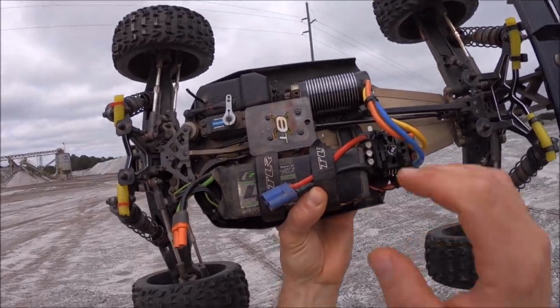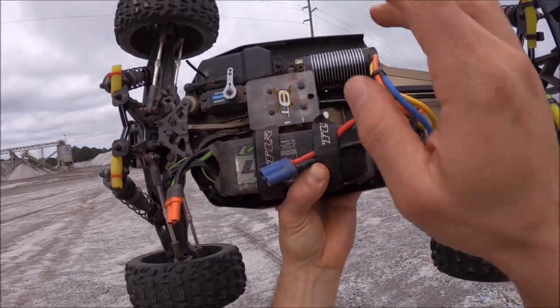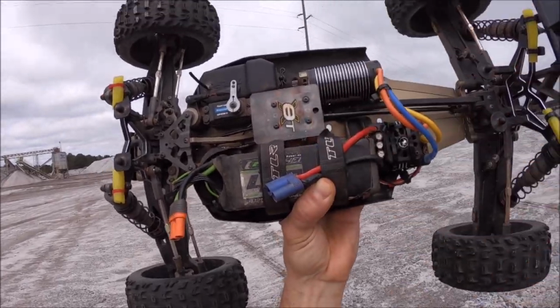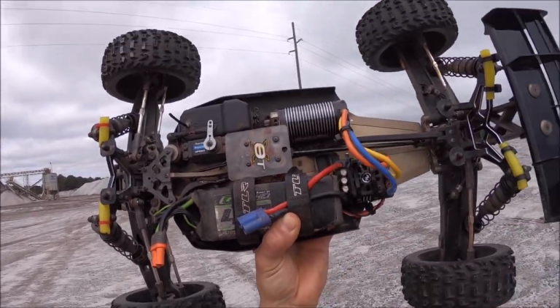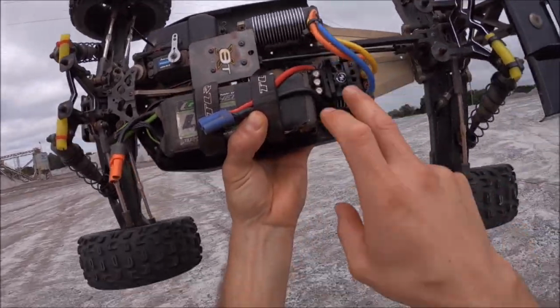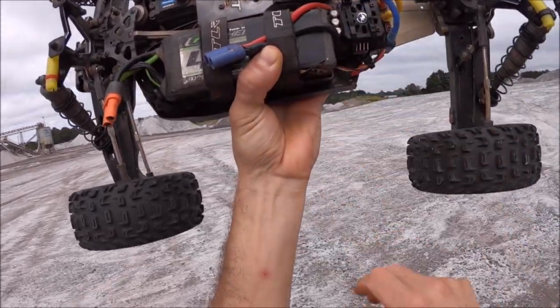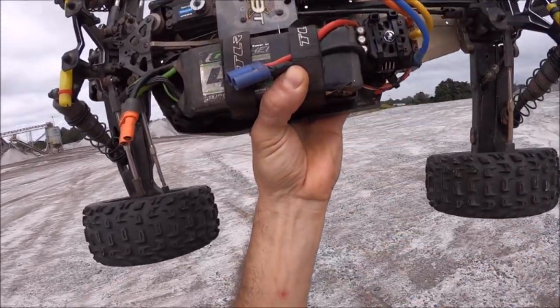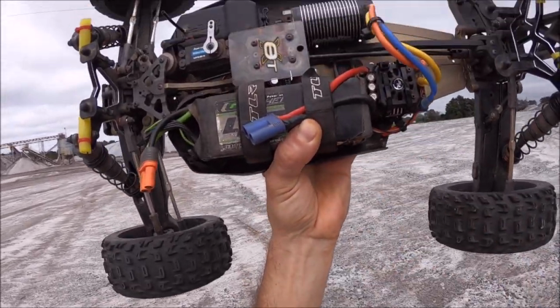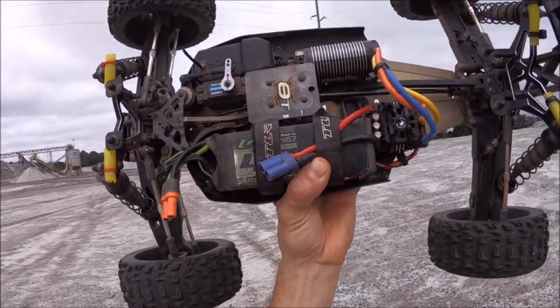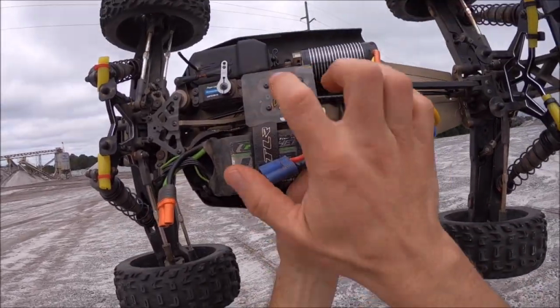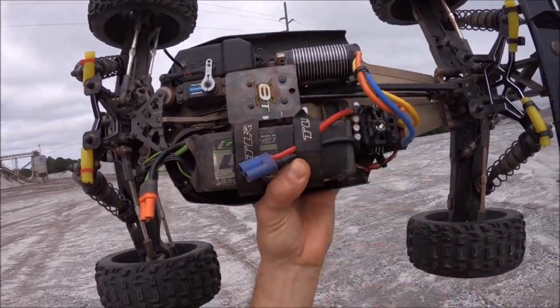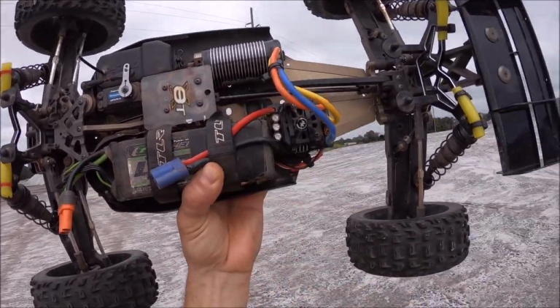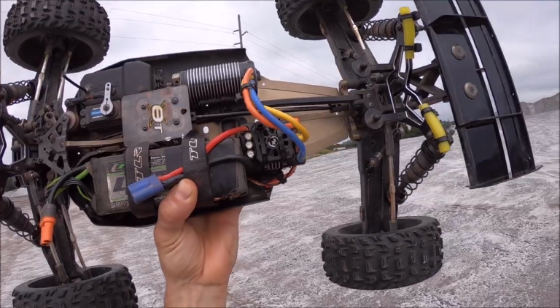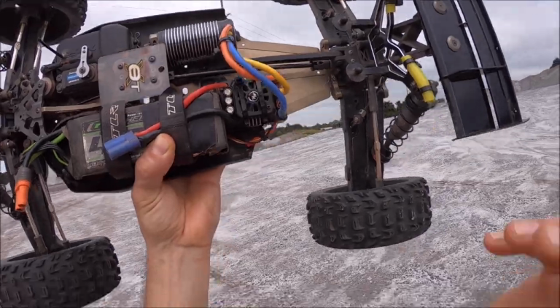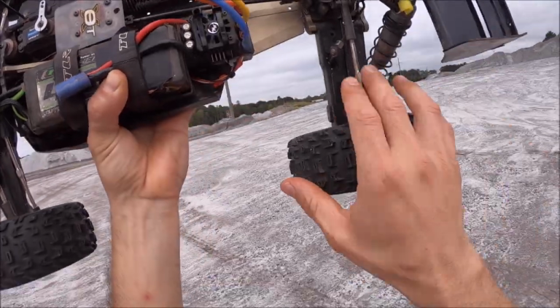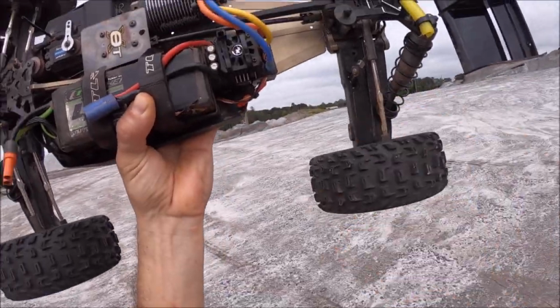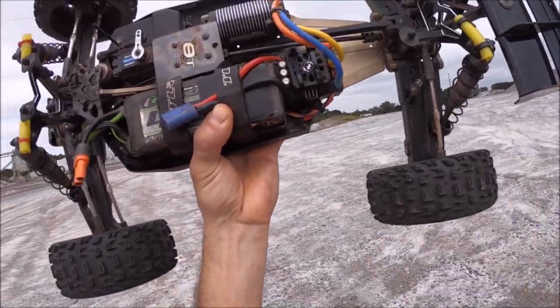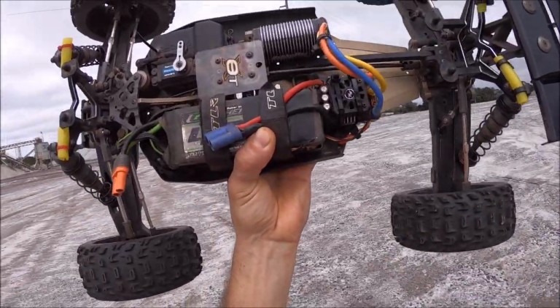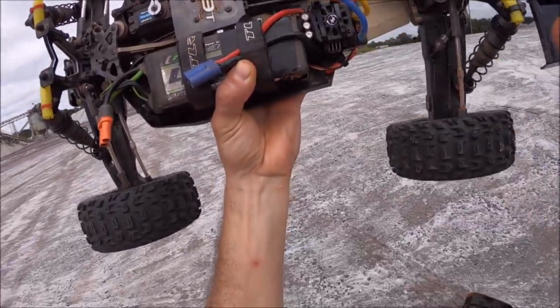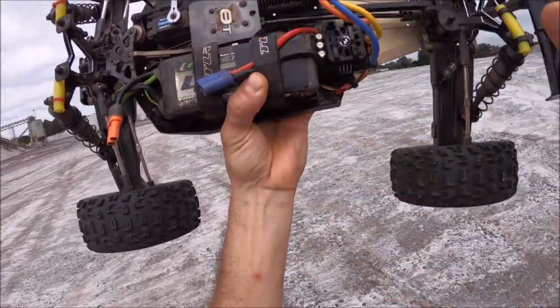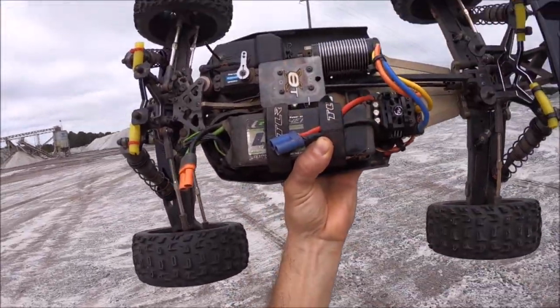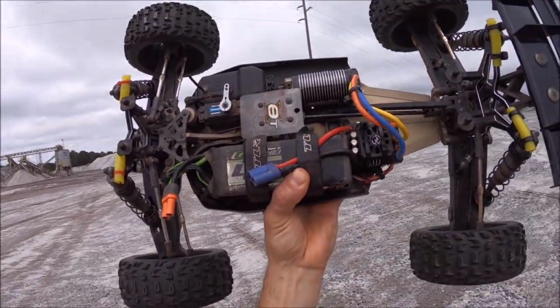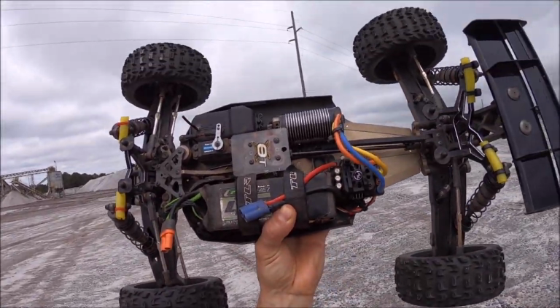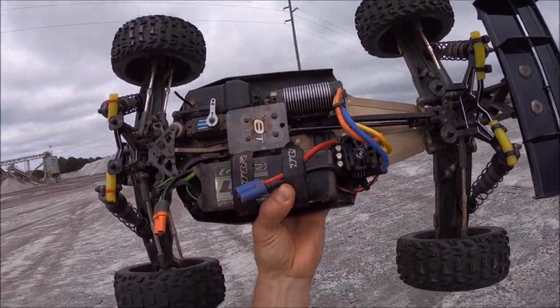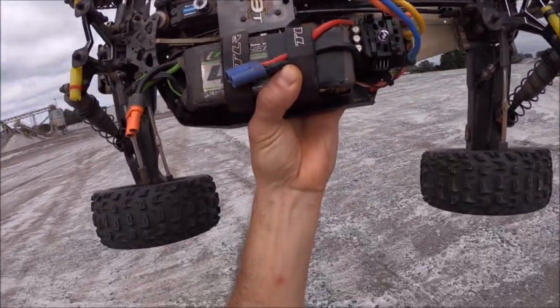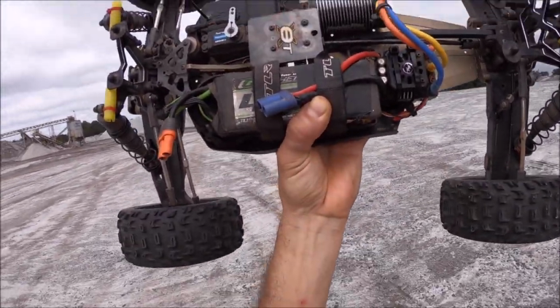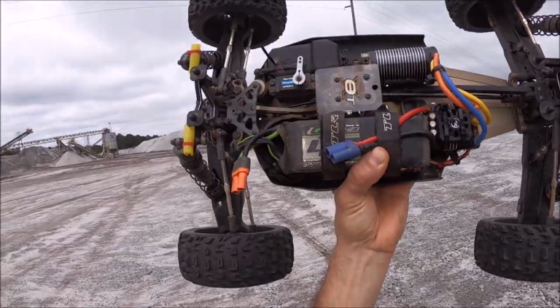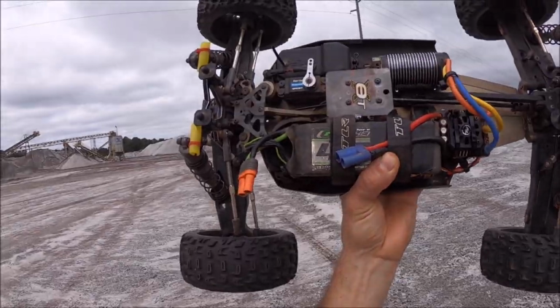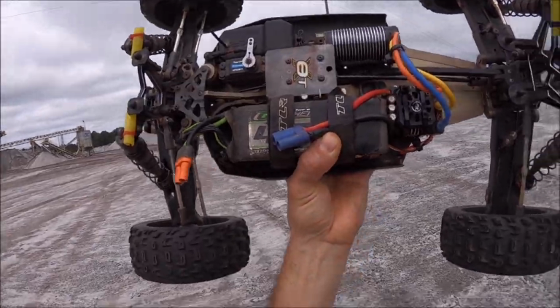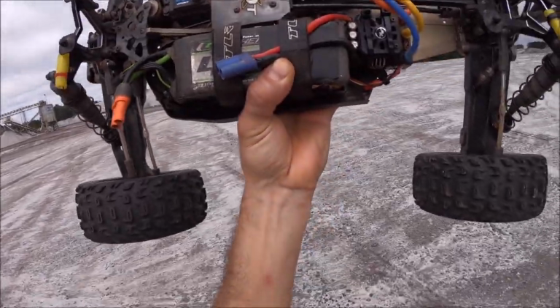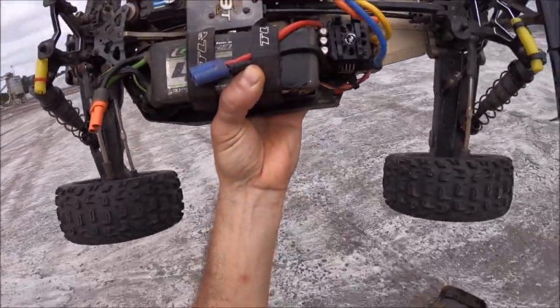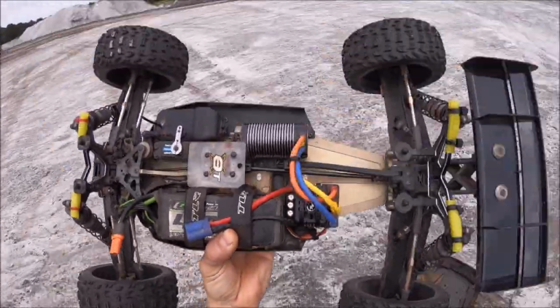I do have the Hobby Star 4076 in it with an 18 tooth pinion, 2000 kV, with a Max 8 ESC. I've got 100,000 weight in the center diff and 45 weight in the rear shocks. Everything else on the truck is set up straight from the manual. We're gonna give her a quick run and see what's up.